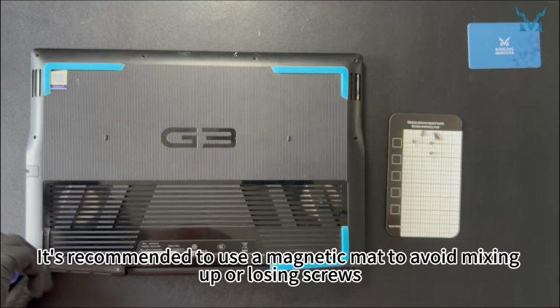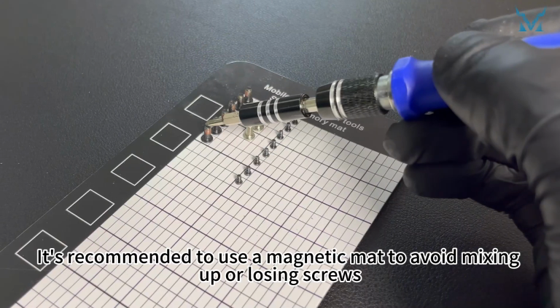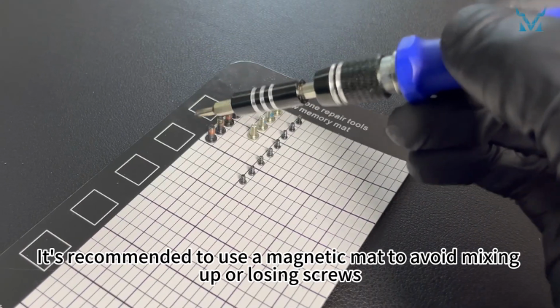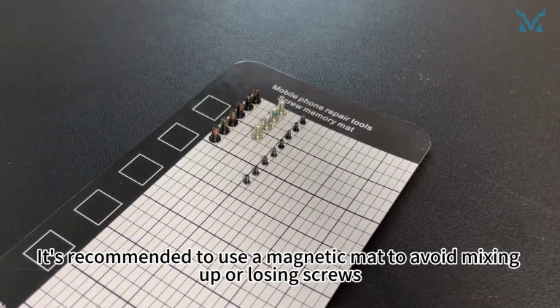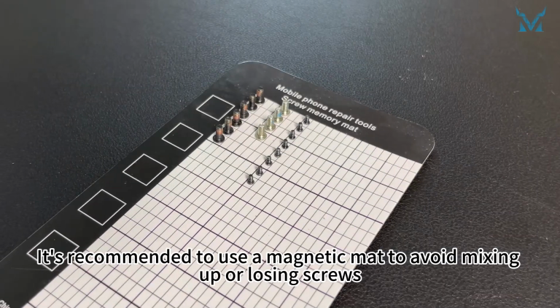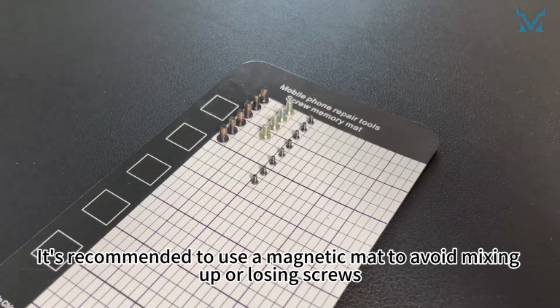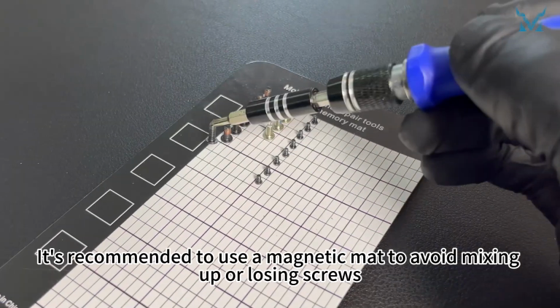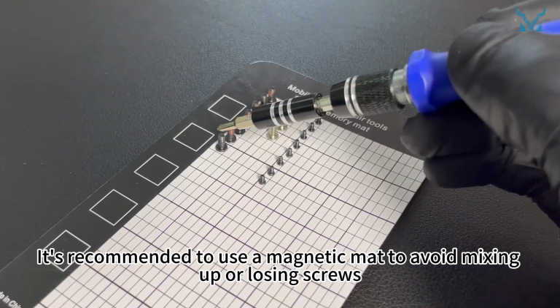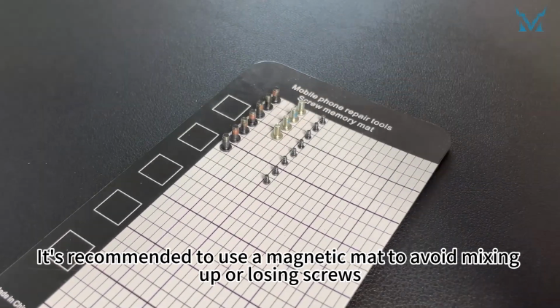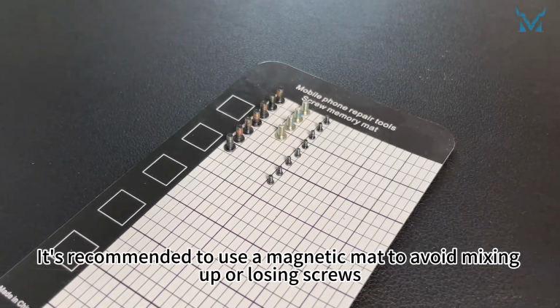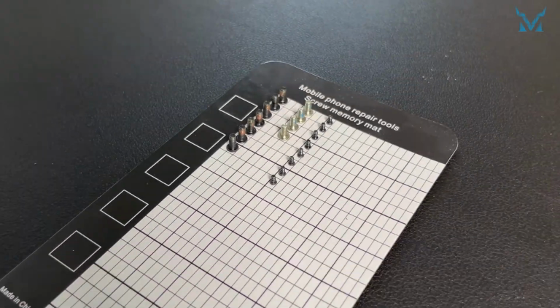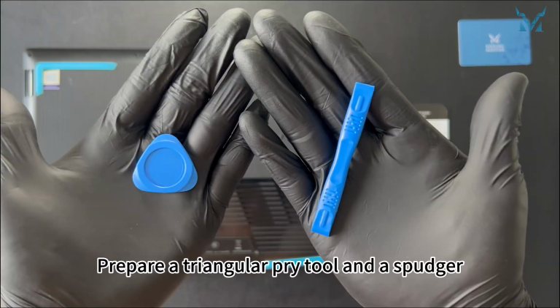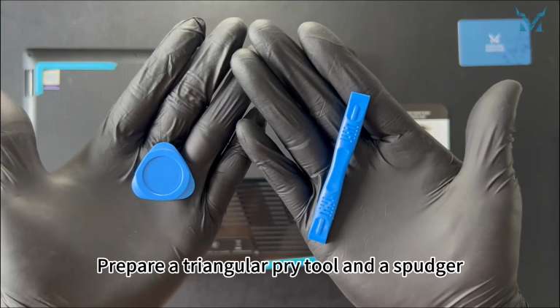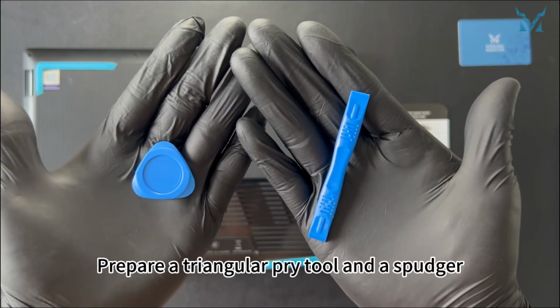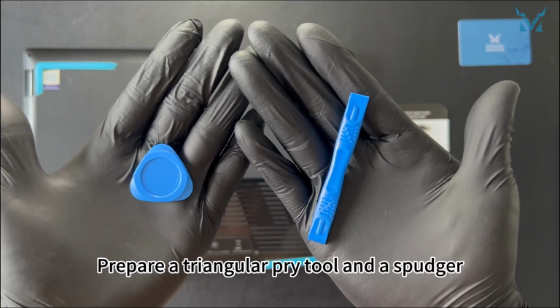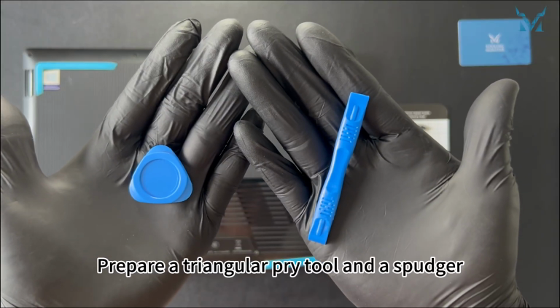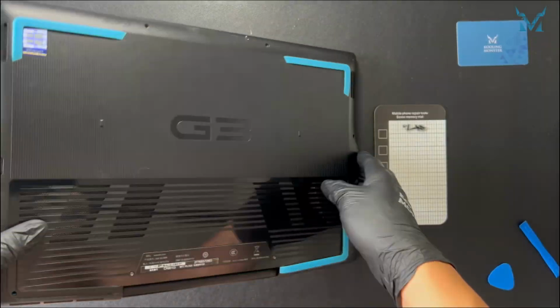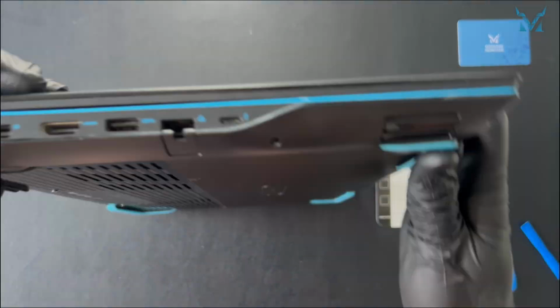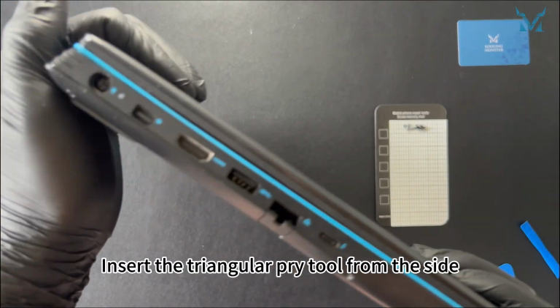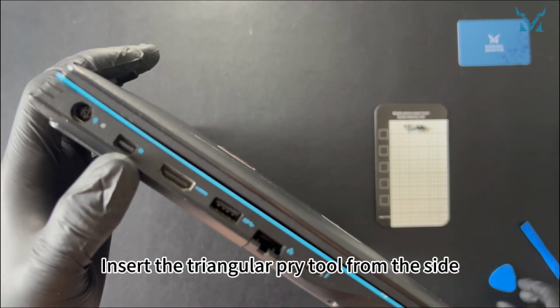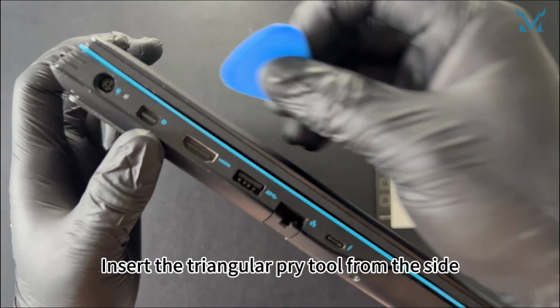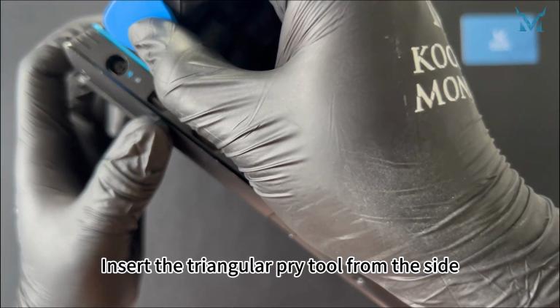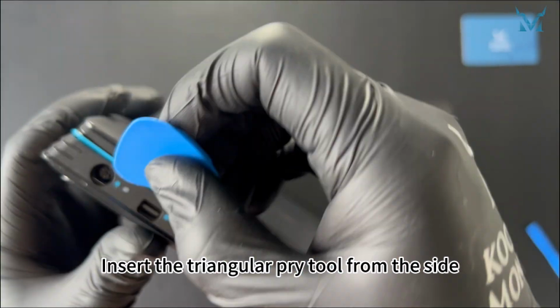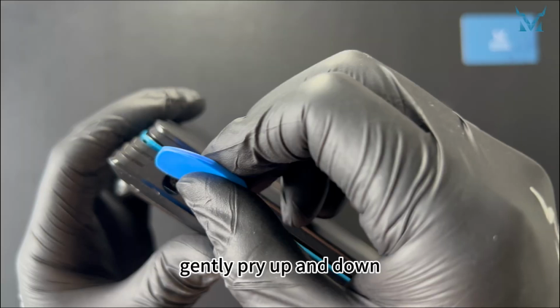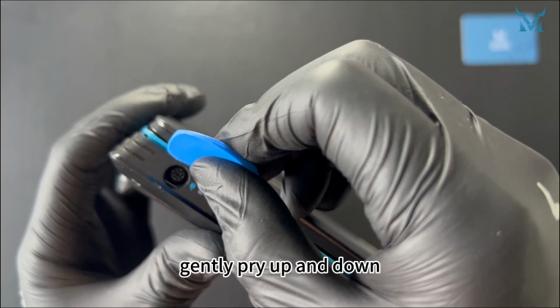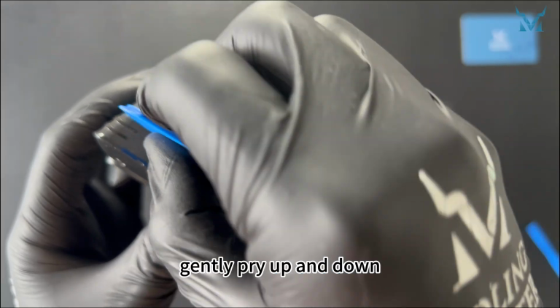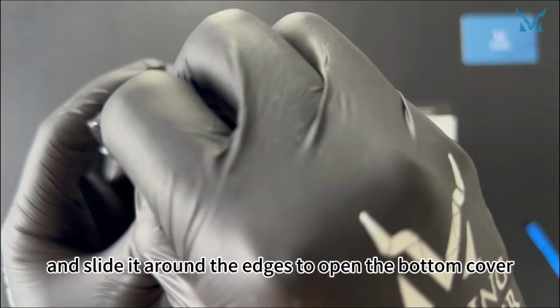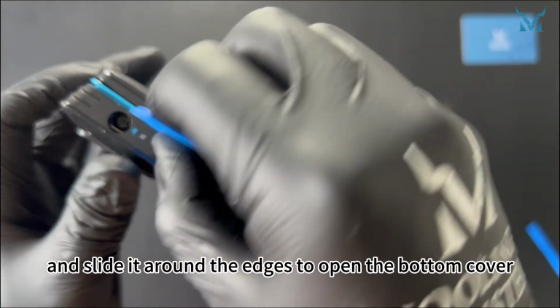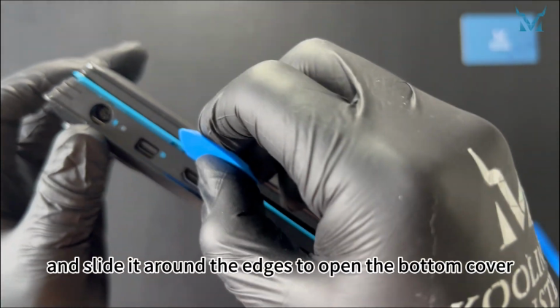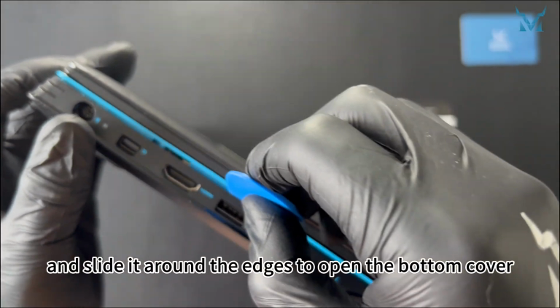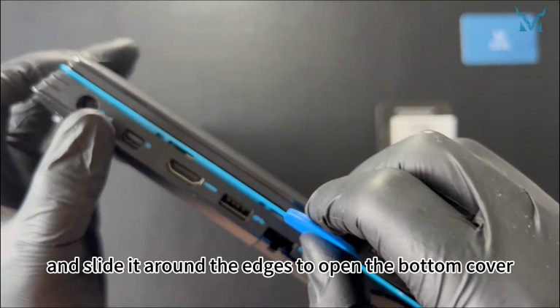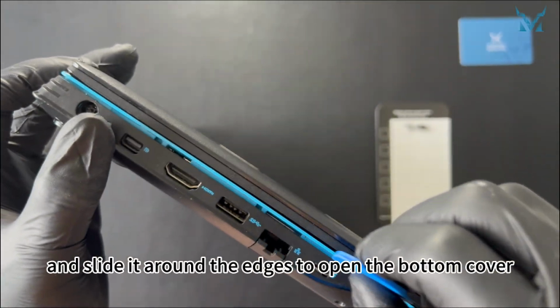It's recommended to use a magnetic mat to avoid mixing up or losing screws. Prepare a triangular pry tool and a spudger. Insert the triangular pry tool from the side, gently pry up and down, and slide it around the edges to open the bottom cover.